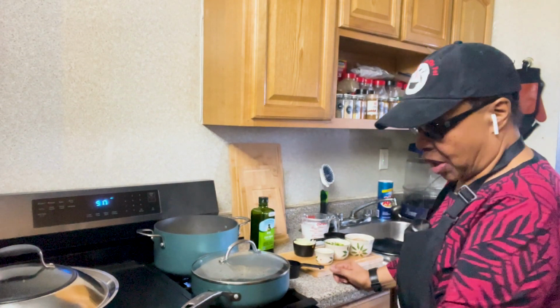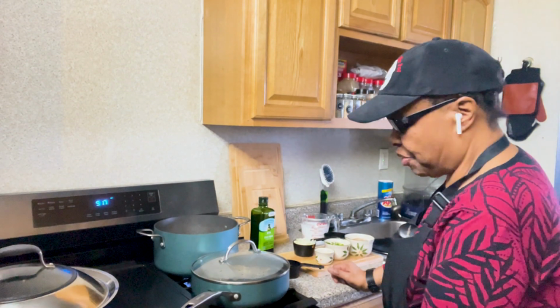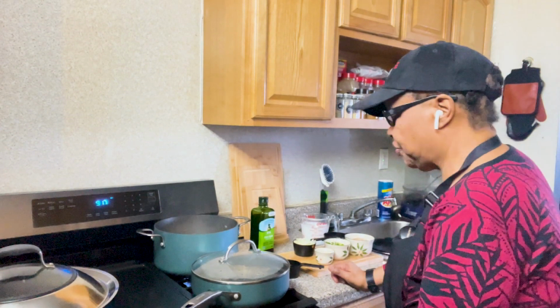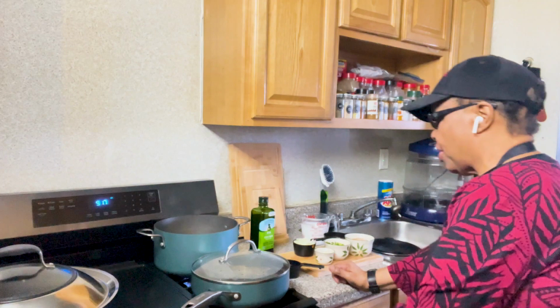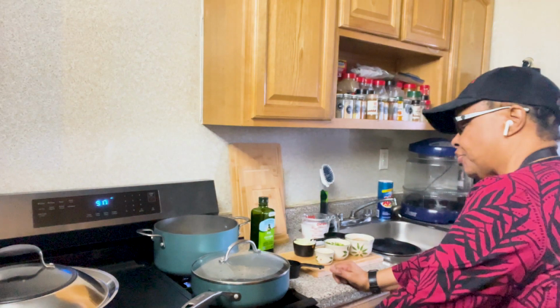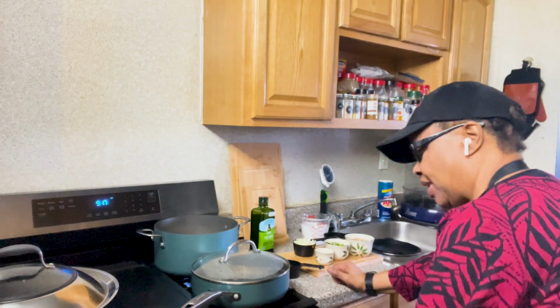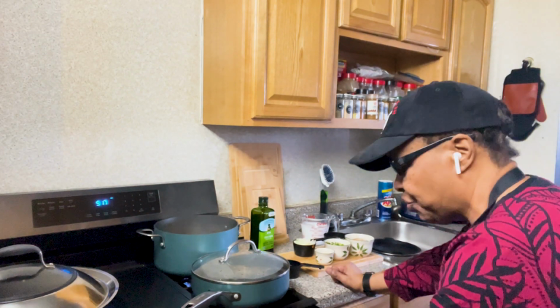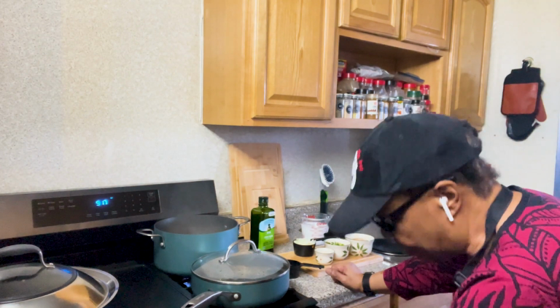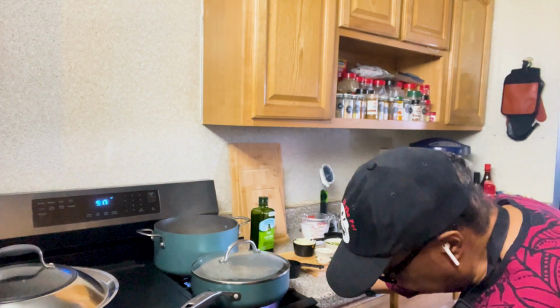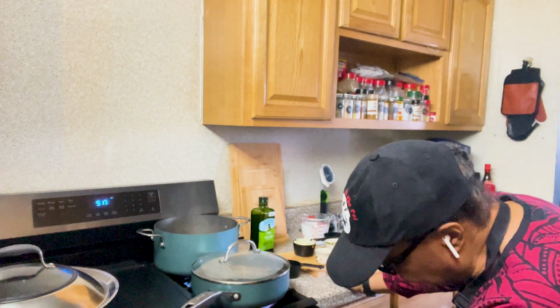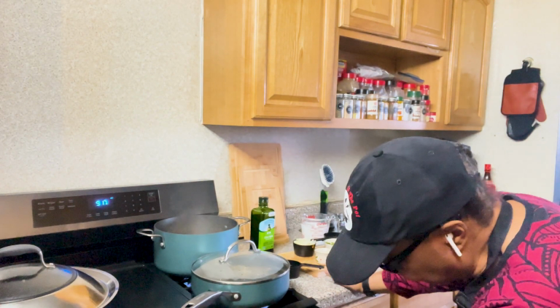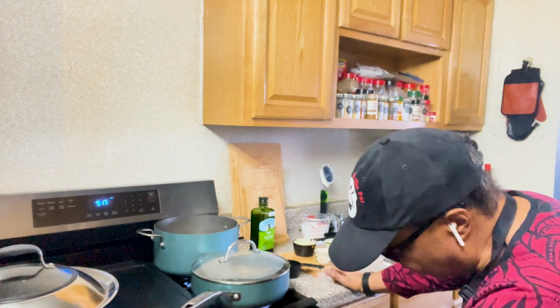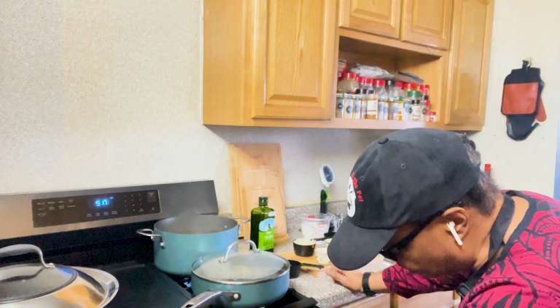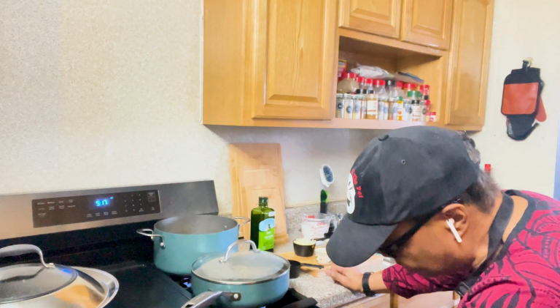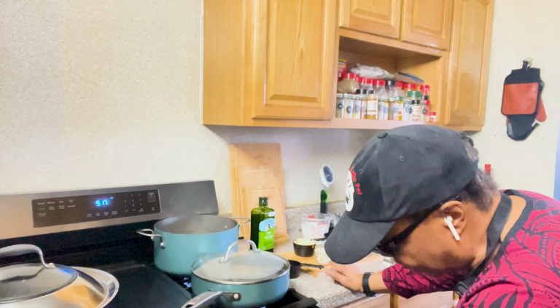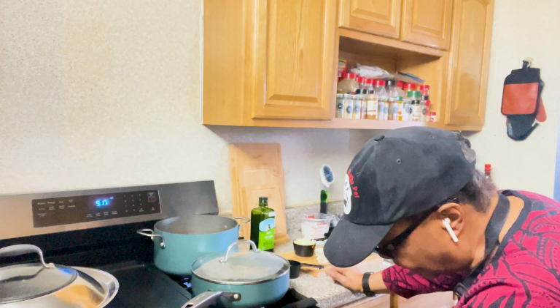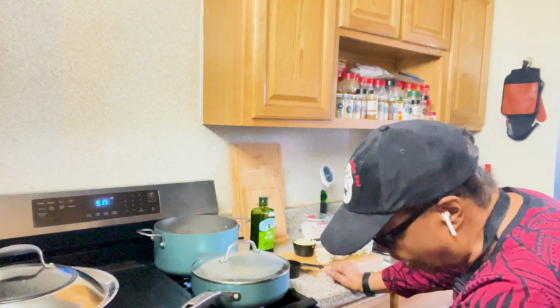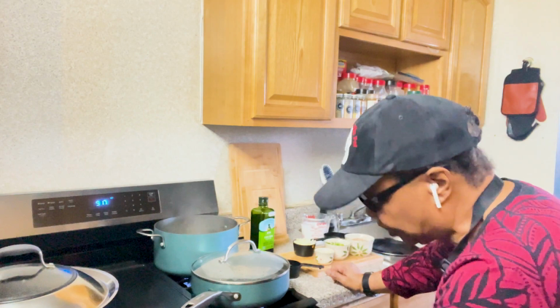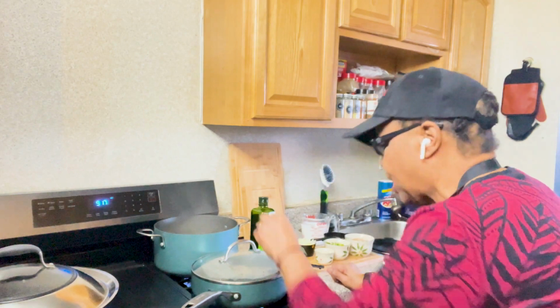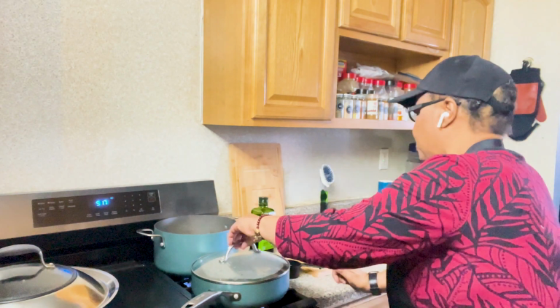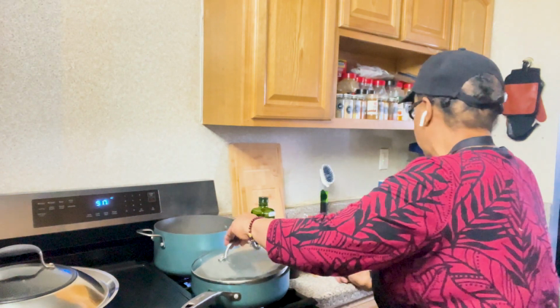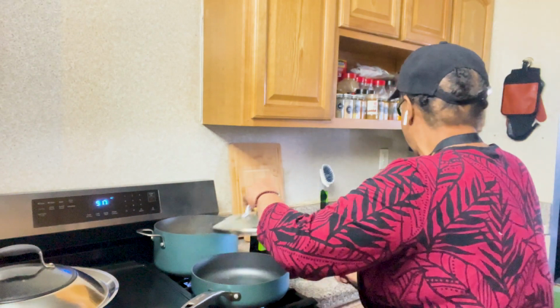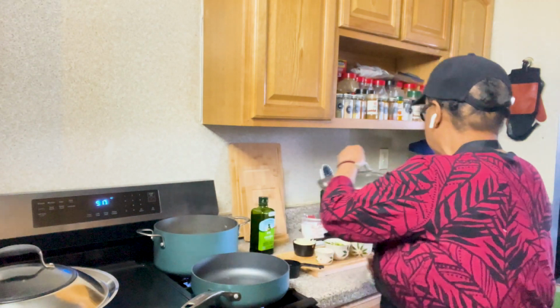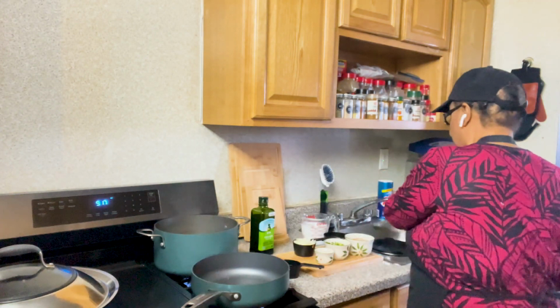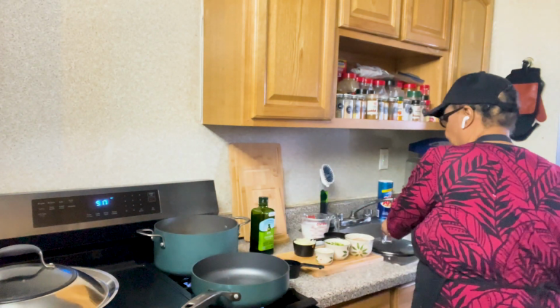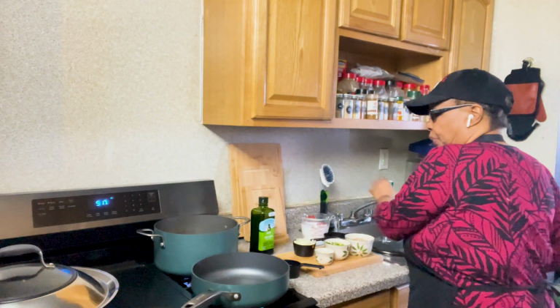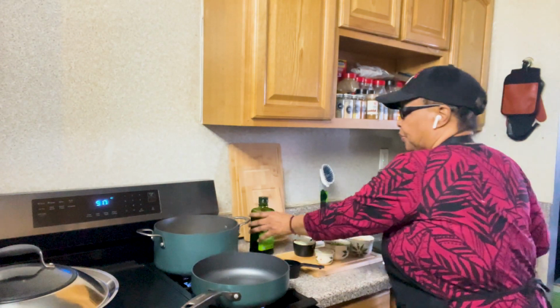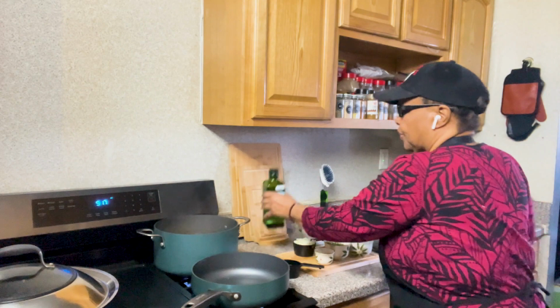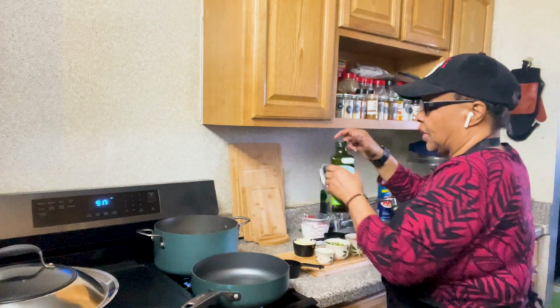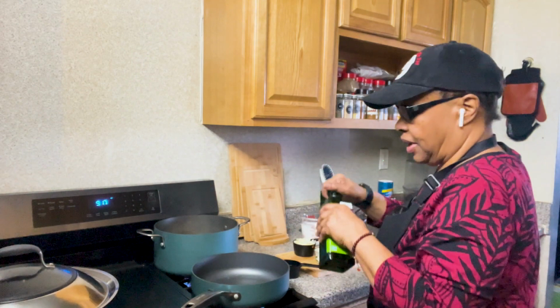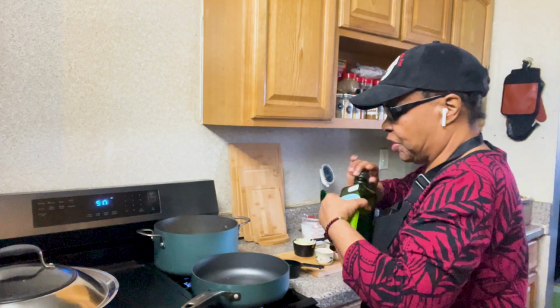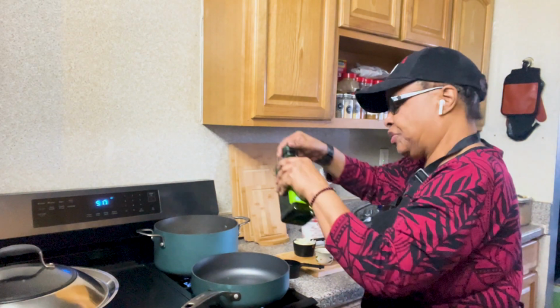Welcome to another episode of Jumping in the Pot. I'm your host, Marsha, and today this is what's jumping in my pot — shrimp rasta pasta.